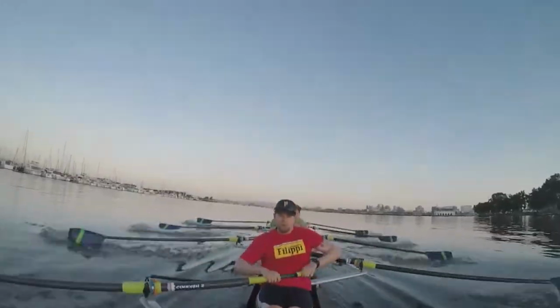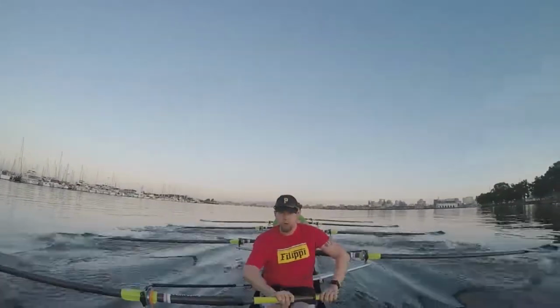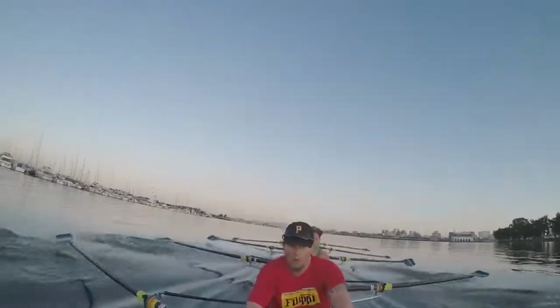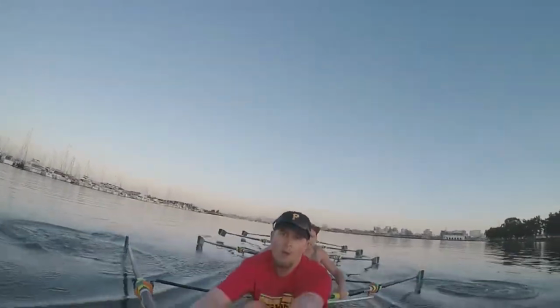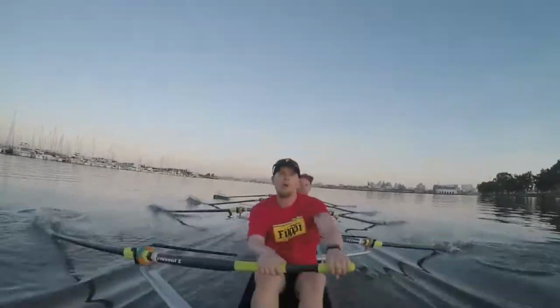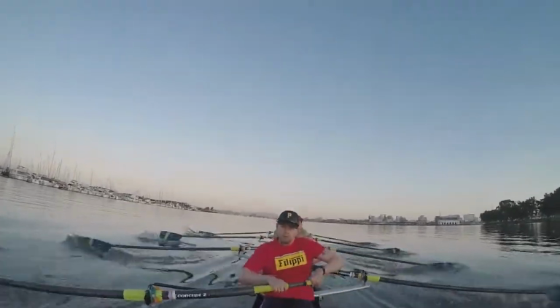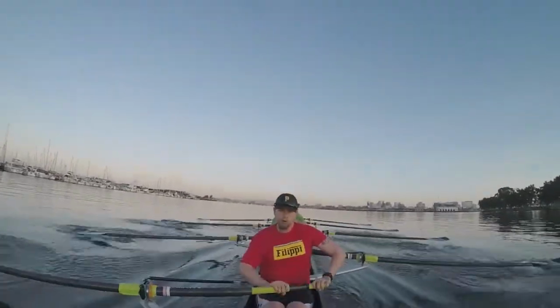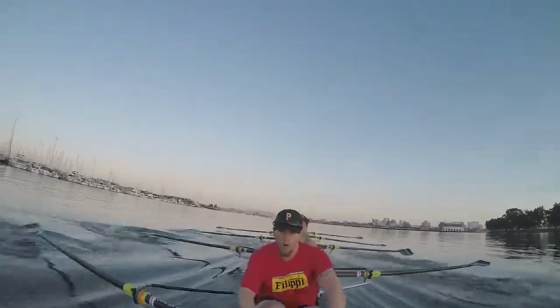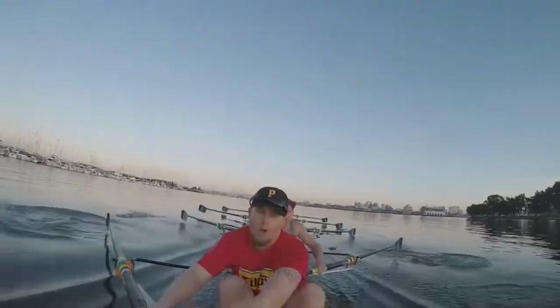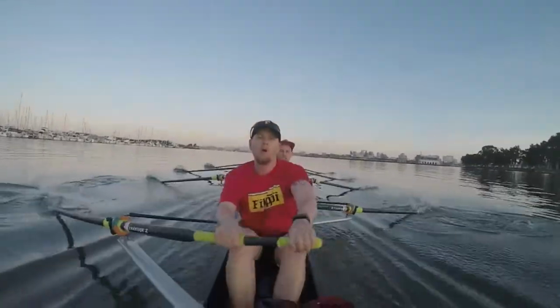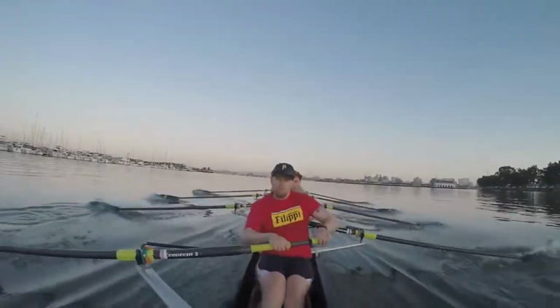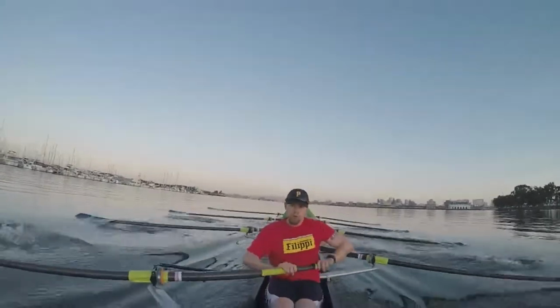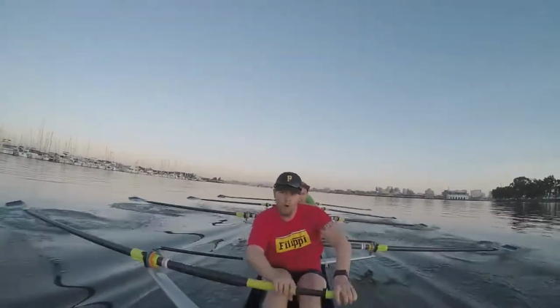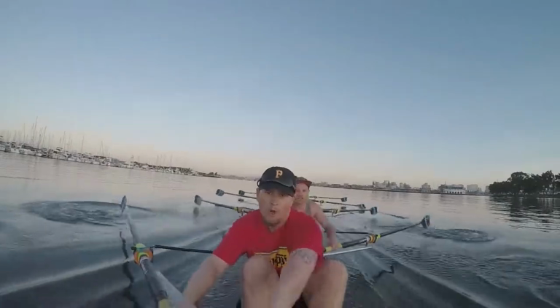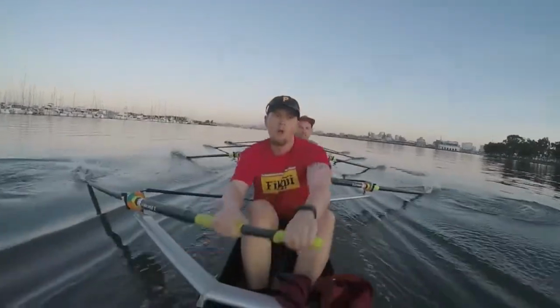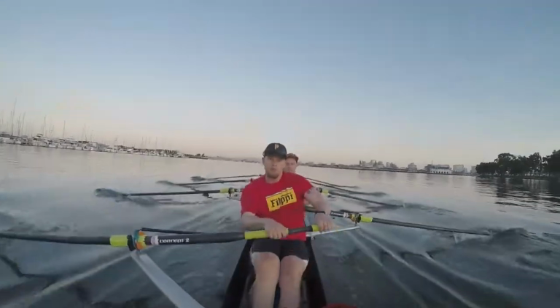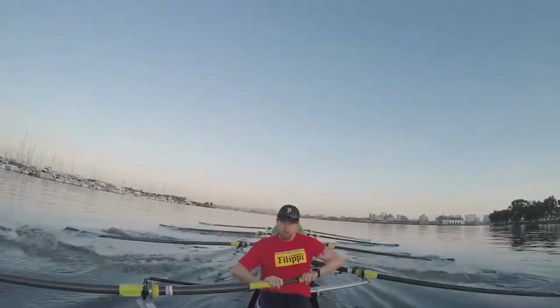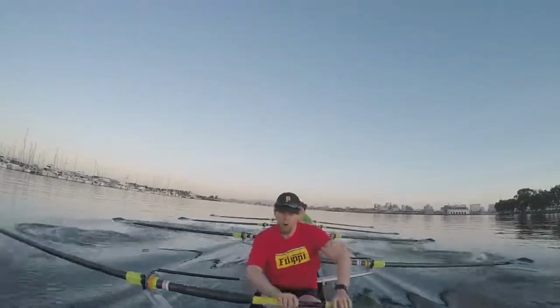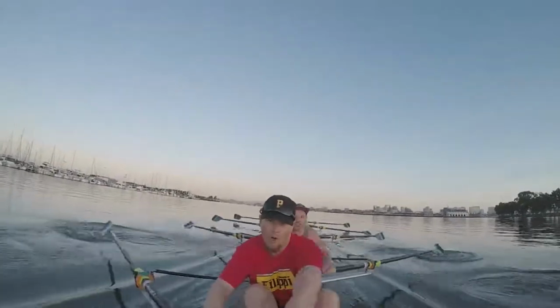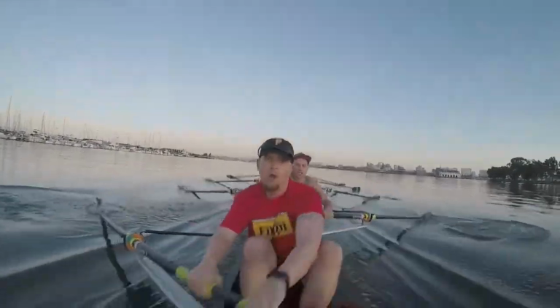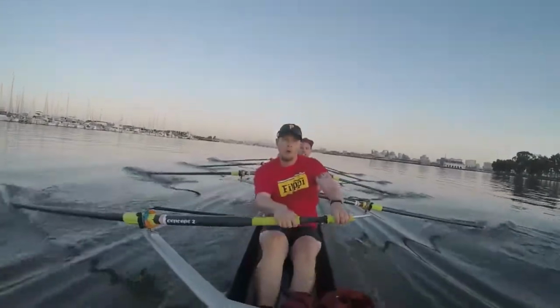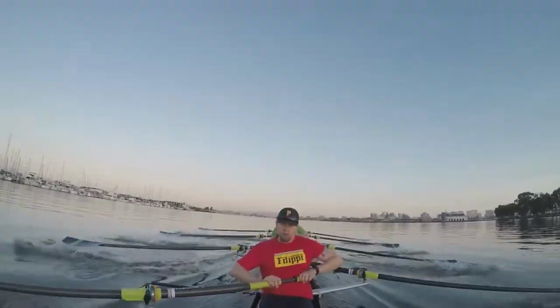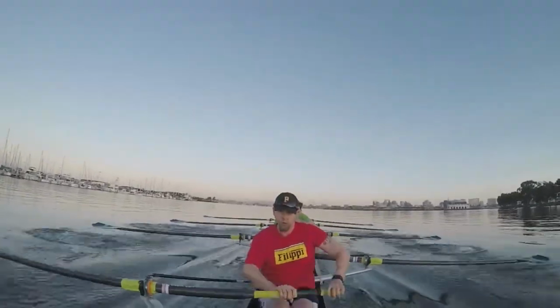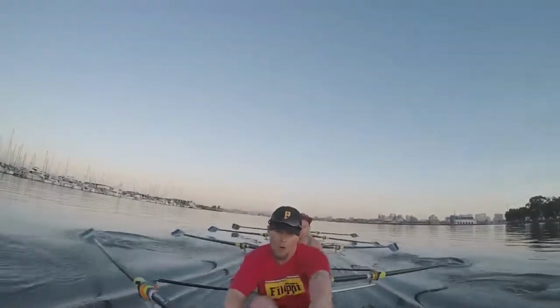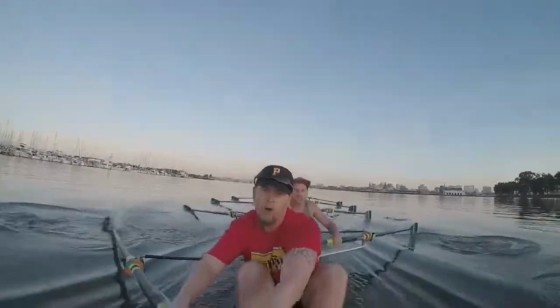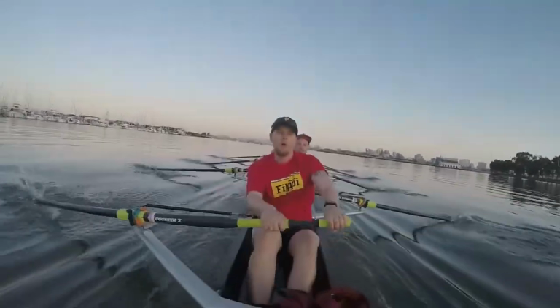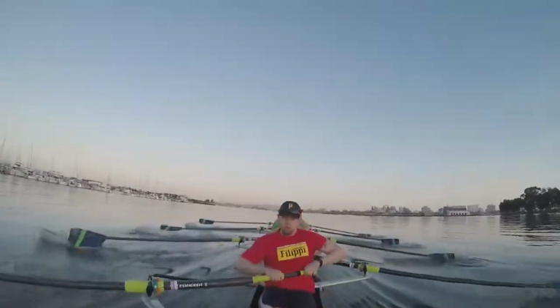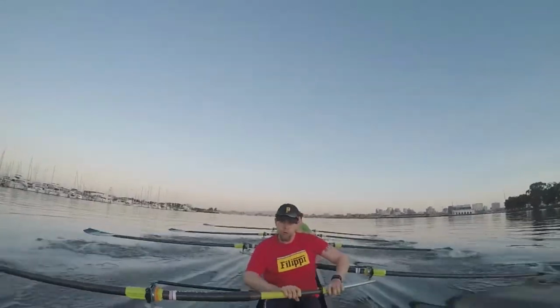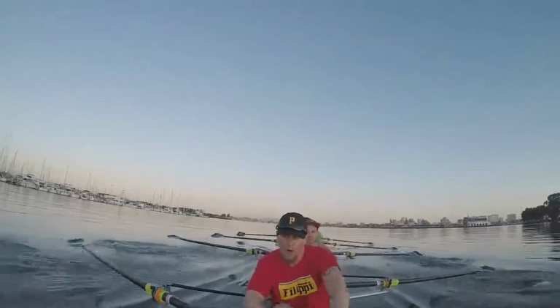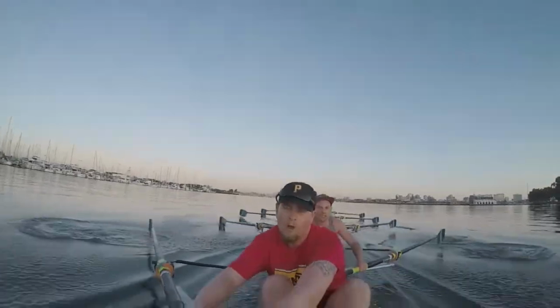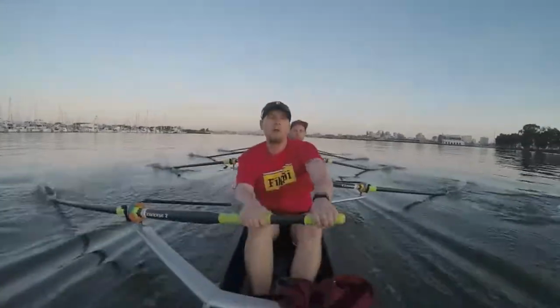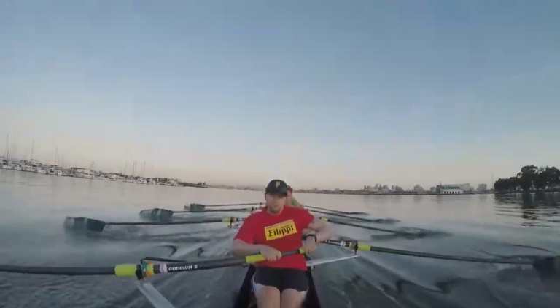Give me five more hard ones. Right here. One. Two. Three. Four. Five. Paddle.